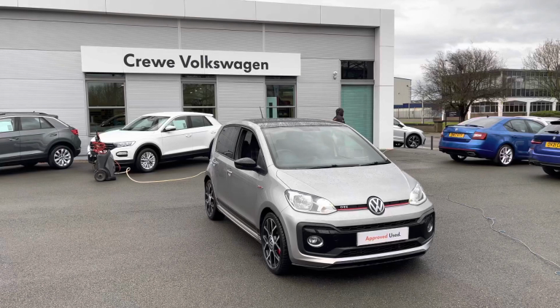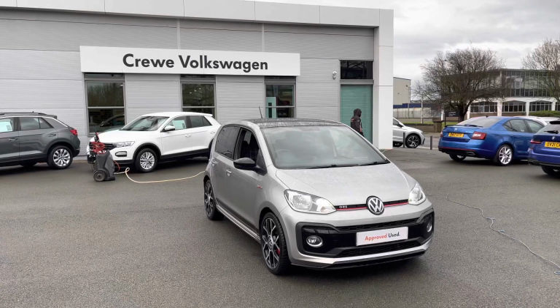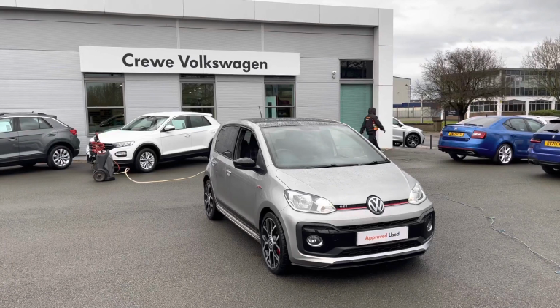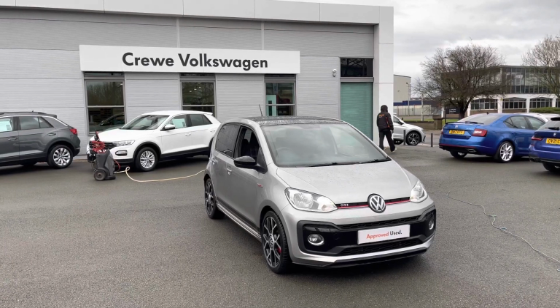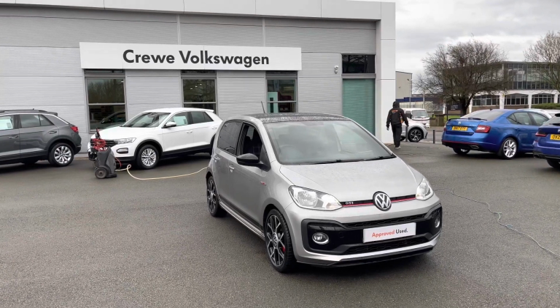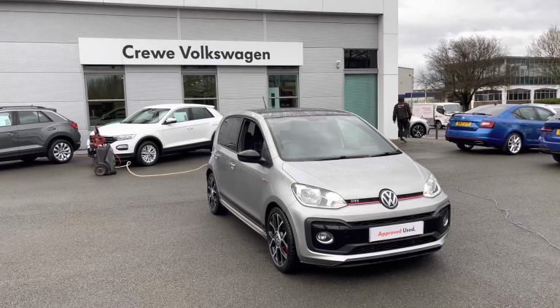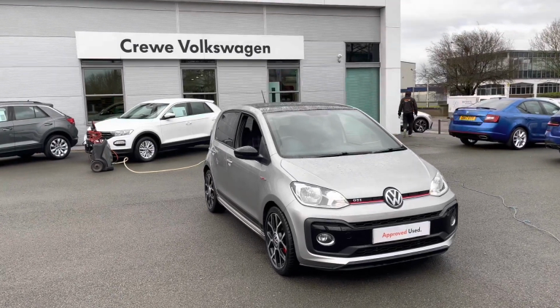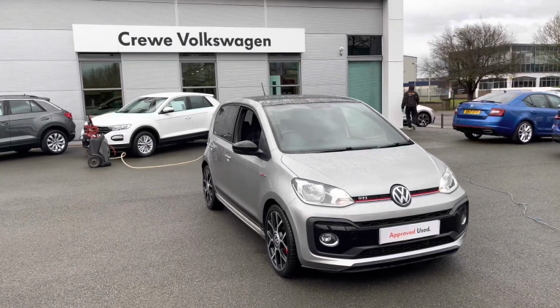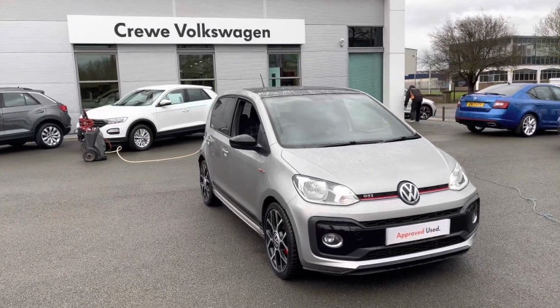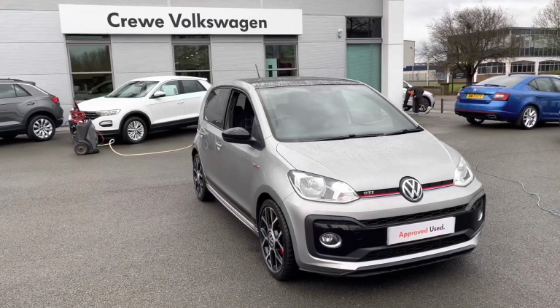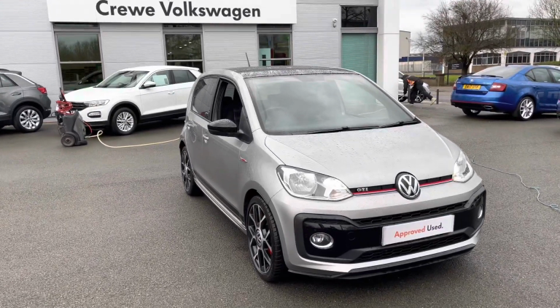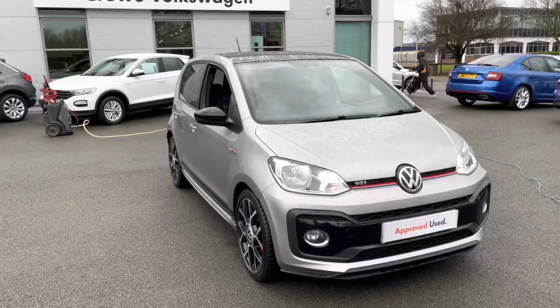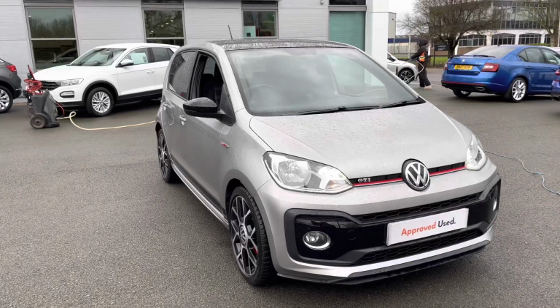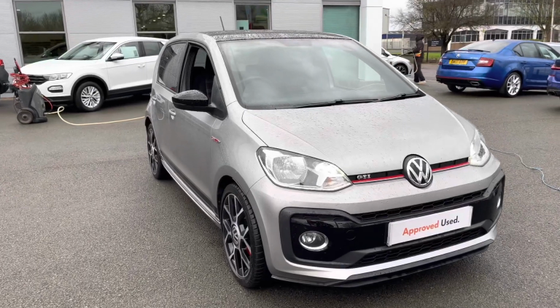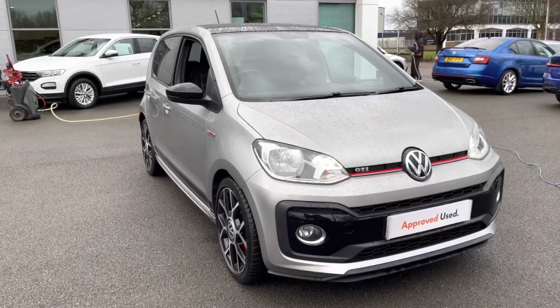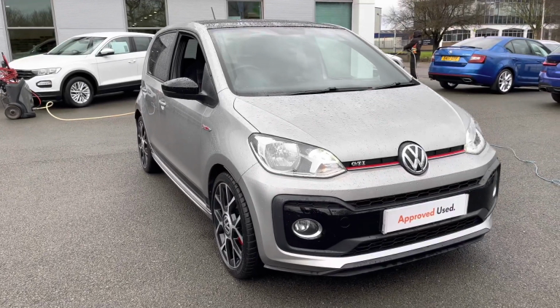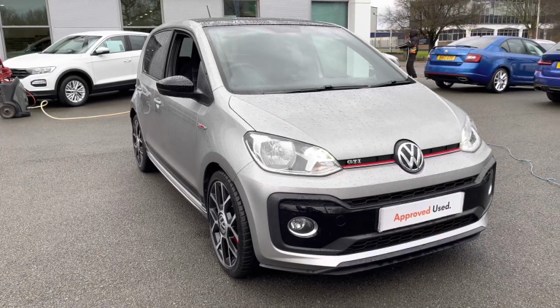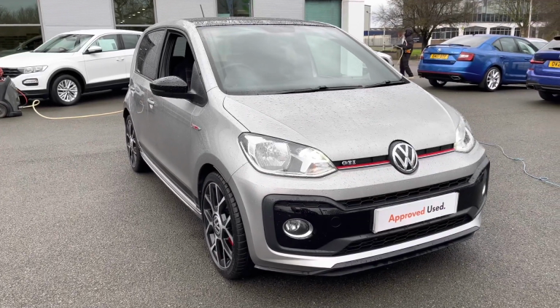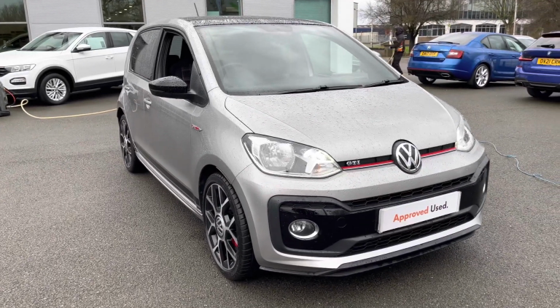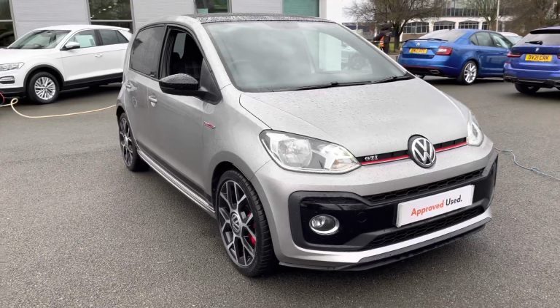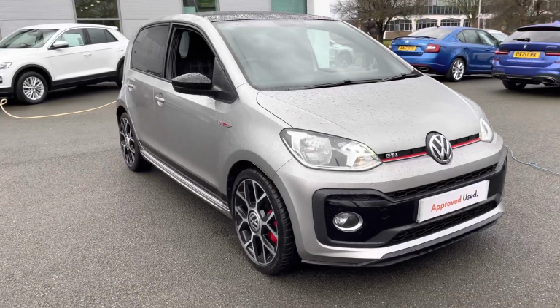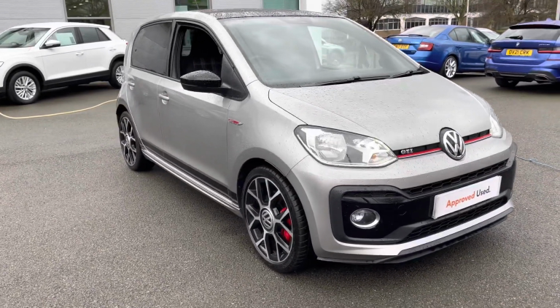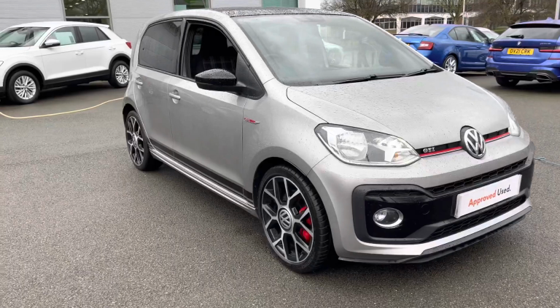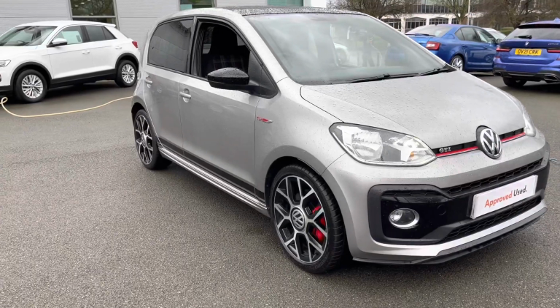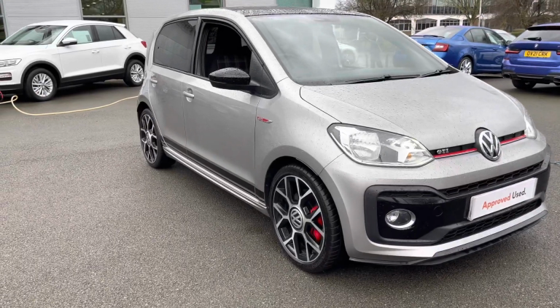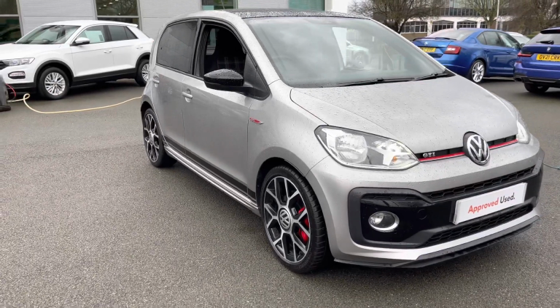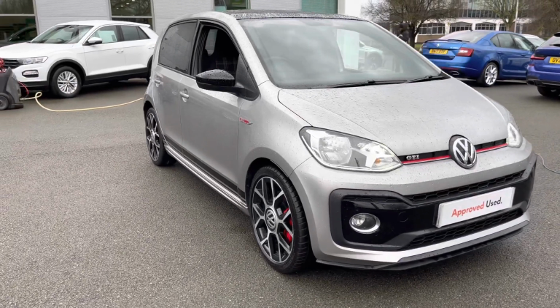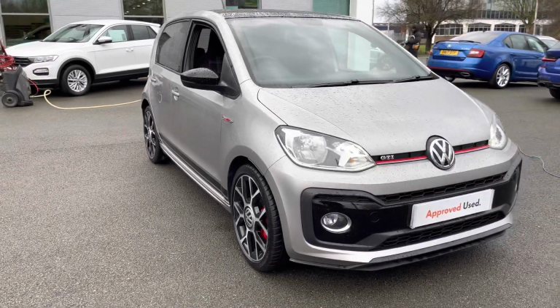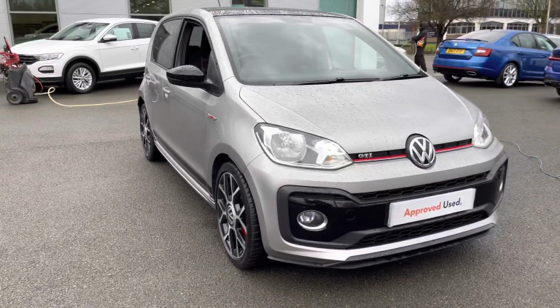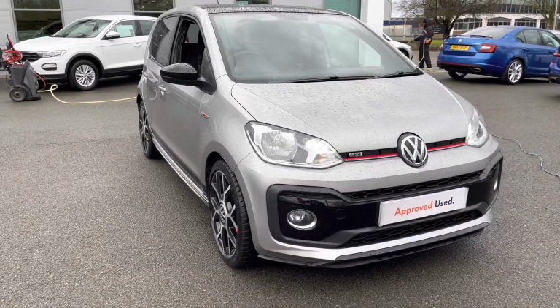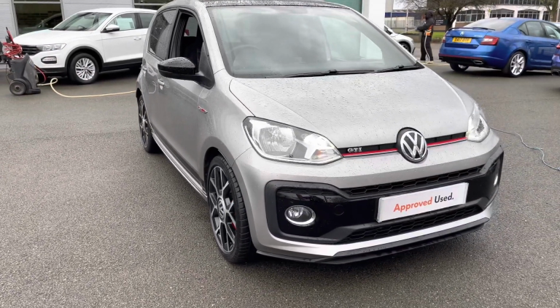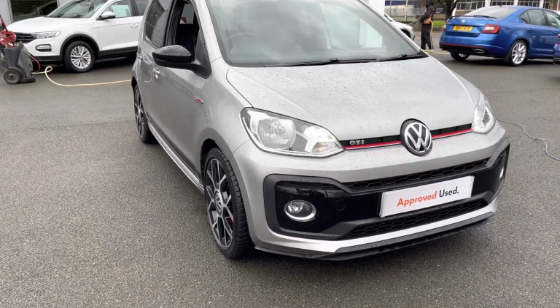Hello and welcome. Greg here from Crew Volkswagen Dealership, today wanting to let you know a little bit more about this stunning Volkswagen Up compact car. This of course is the range-topping GTI version, finished here in optional tungsten silver metallic paintwork.